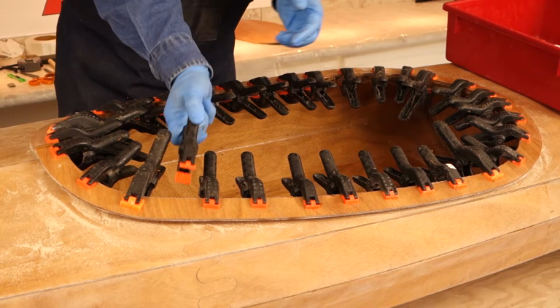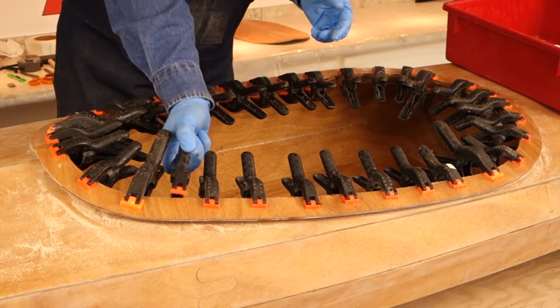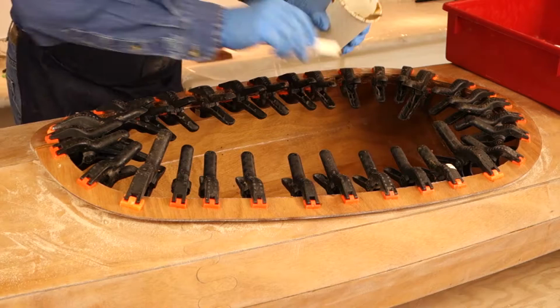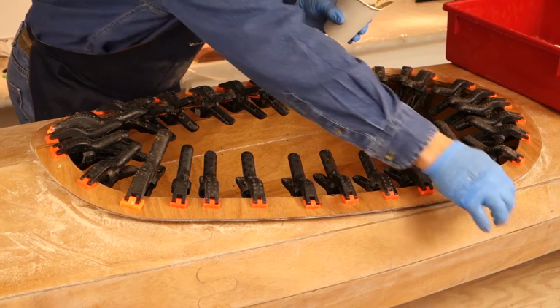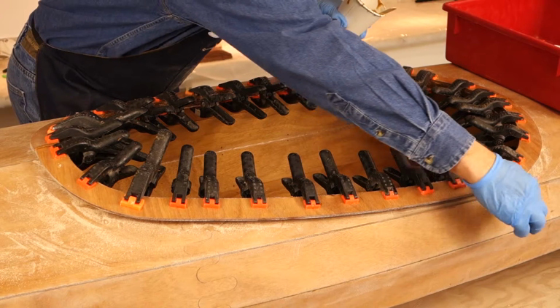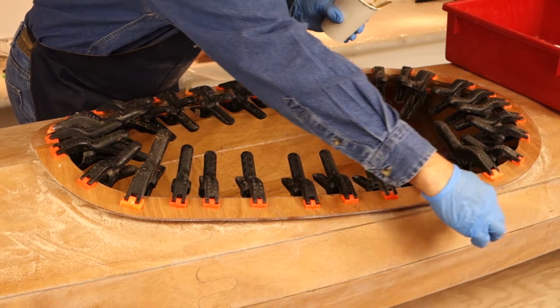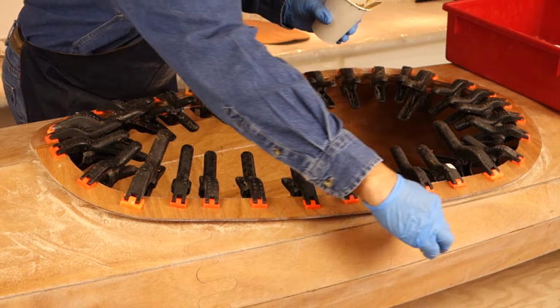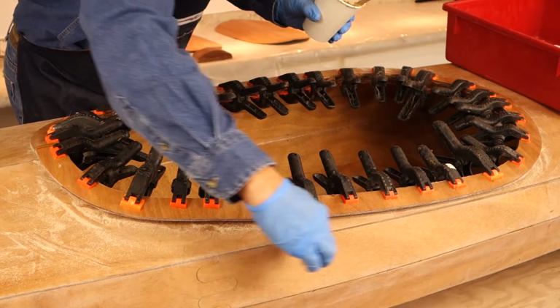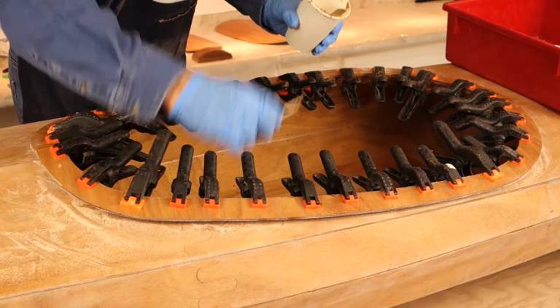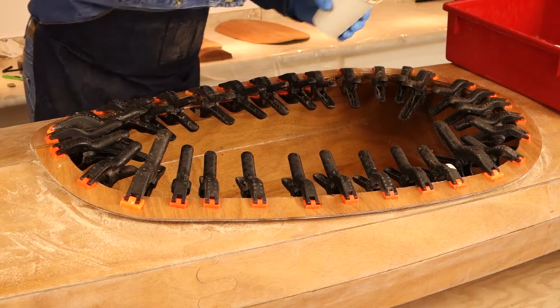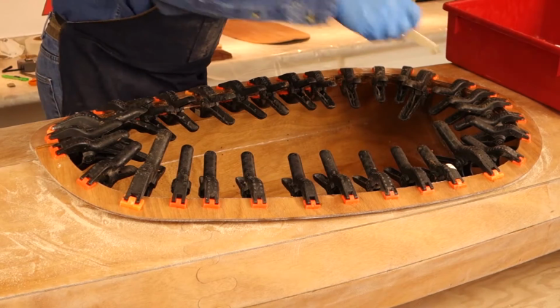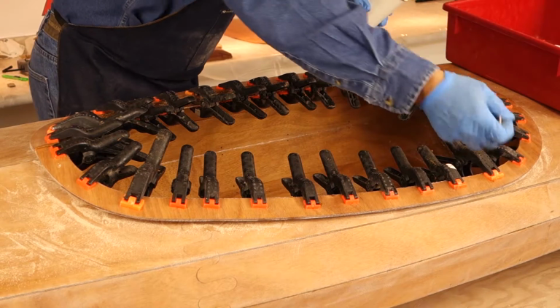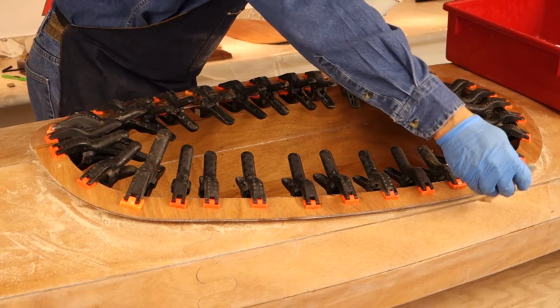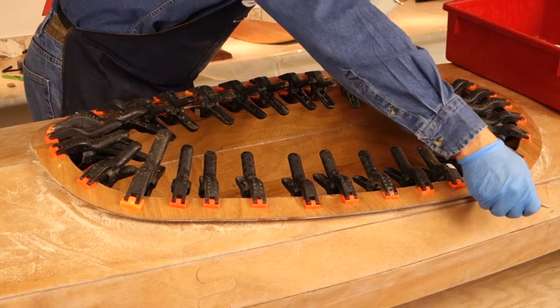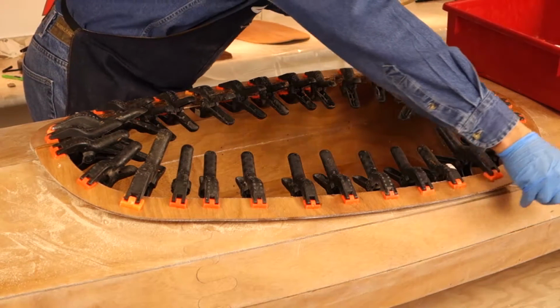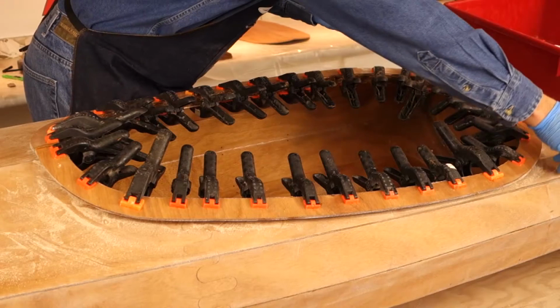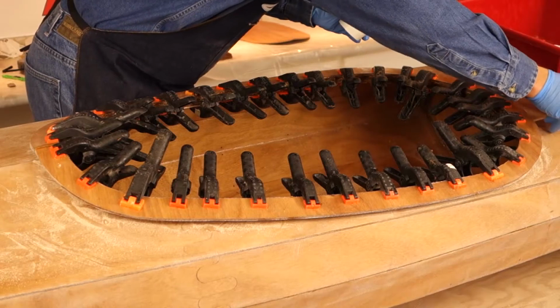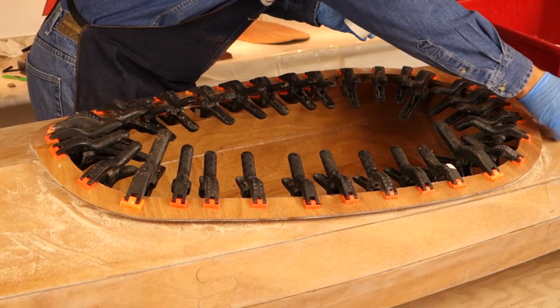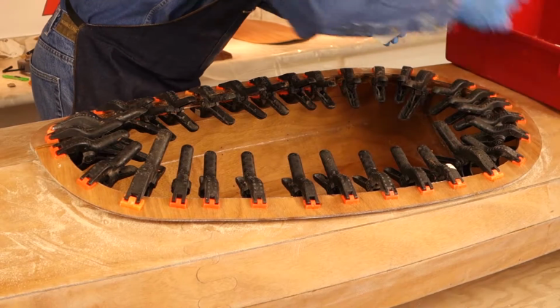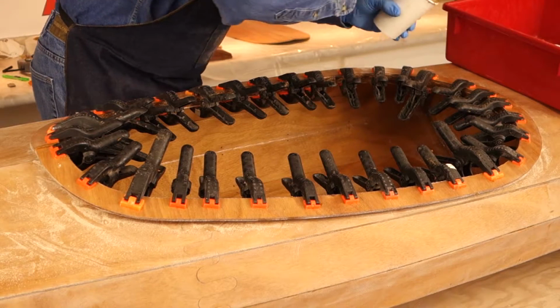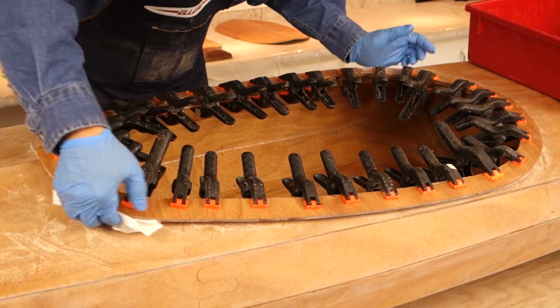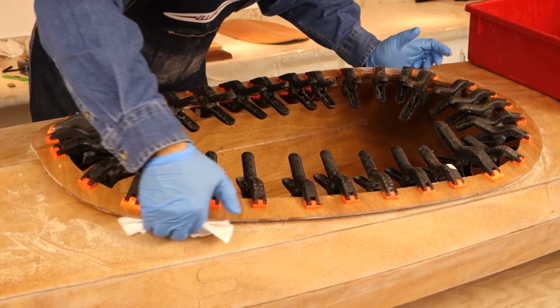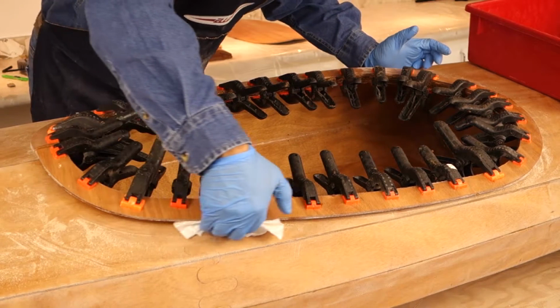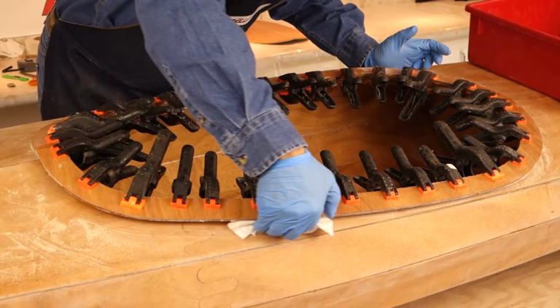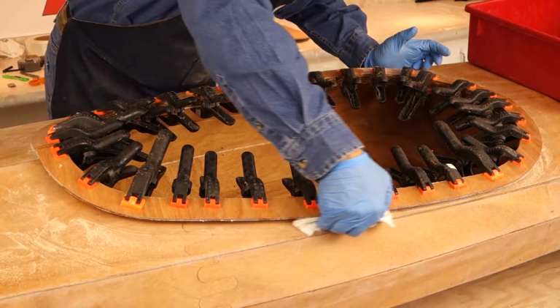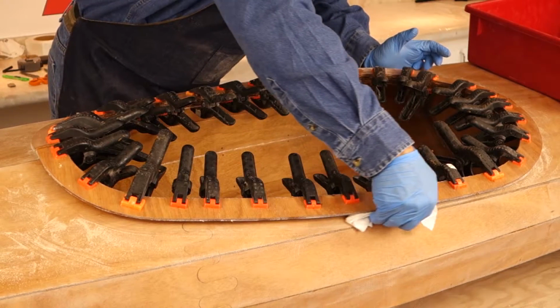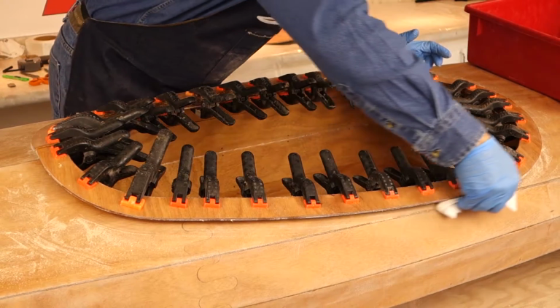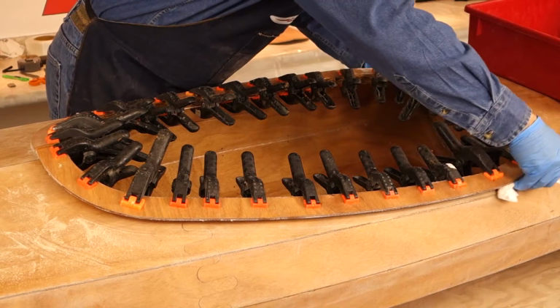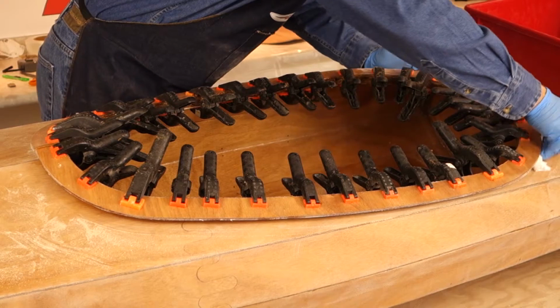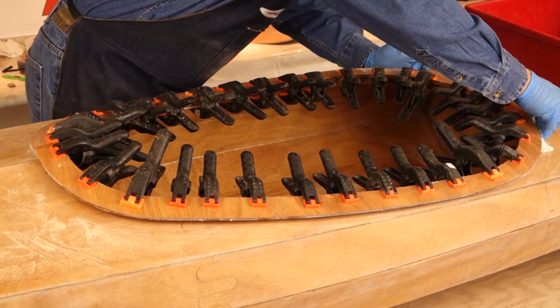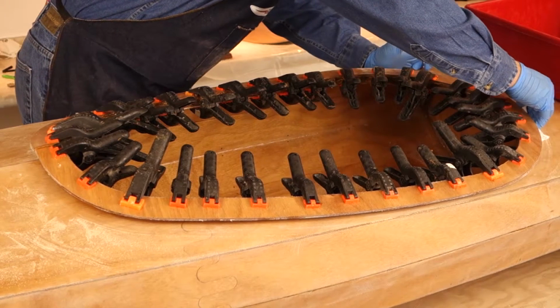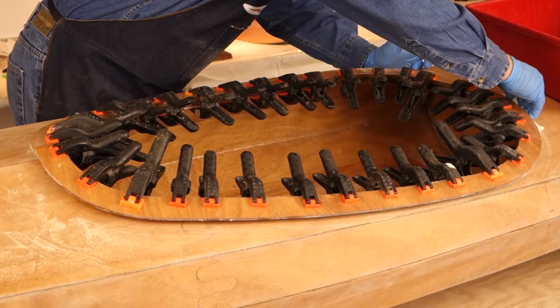Scrape as much of the wood flour seeping out of the inside and outside of the joint as possible. Use a tongue depressor cut at a 90 degree angle with your wire cutters to get into the corners. You might have to tilt the tongue depressor a bit to get under the combing lip.